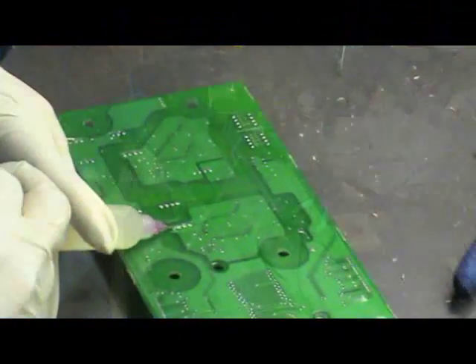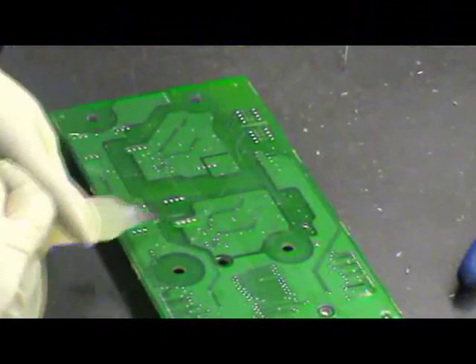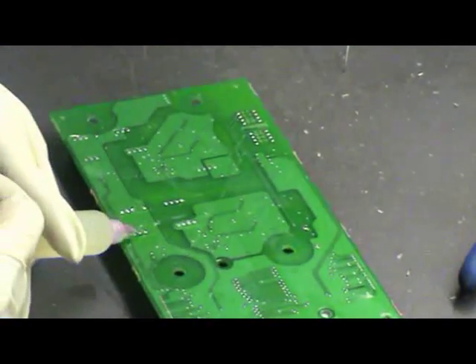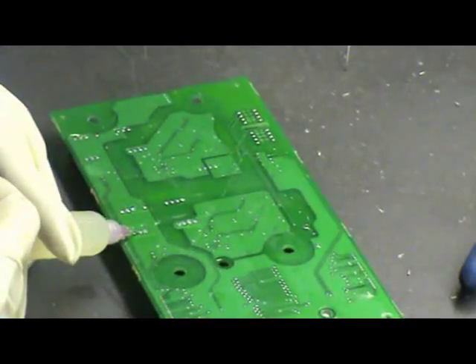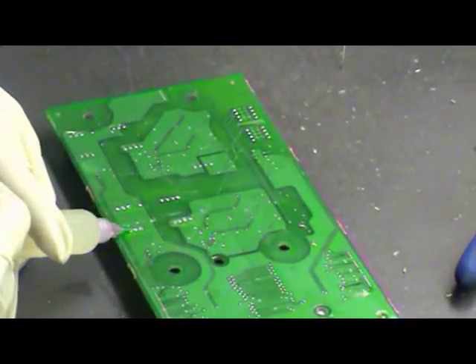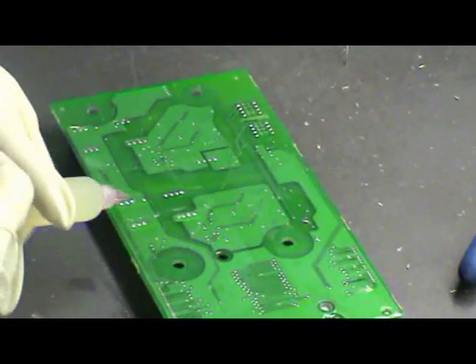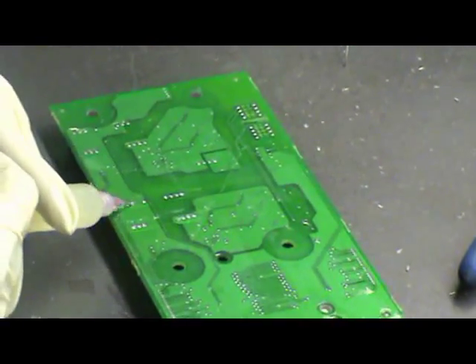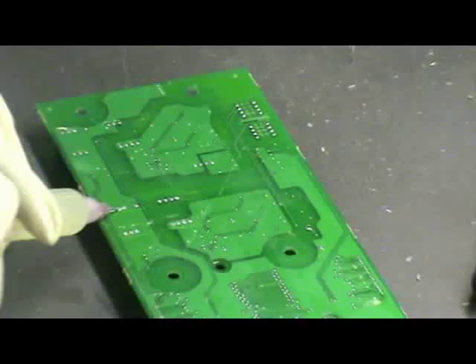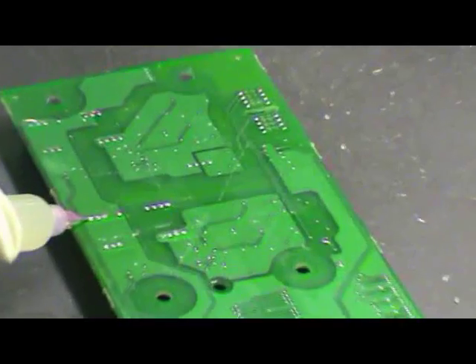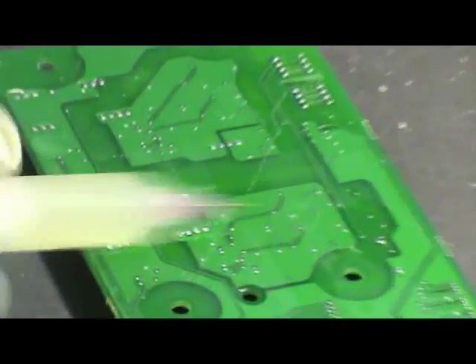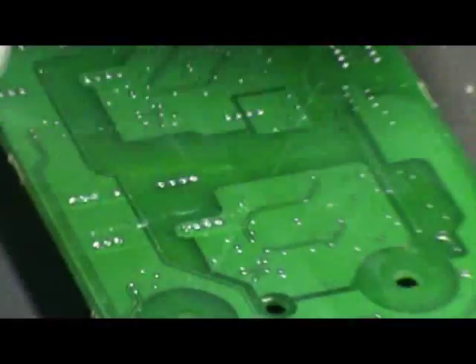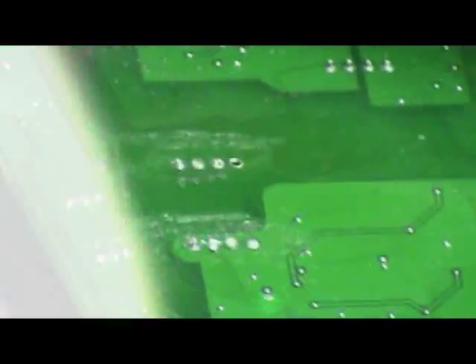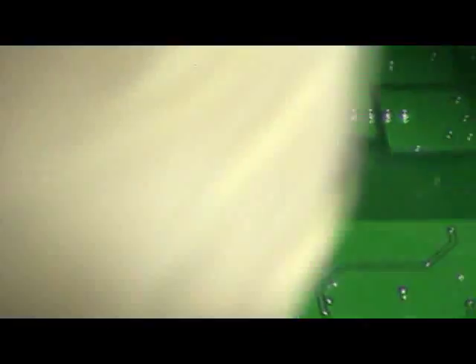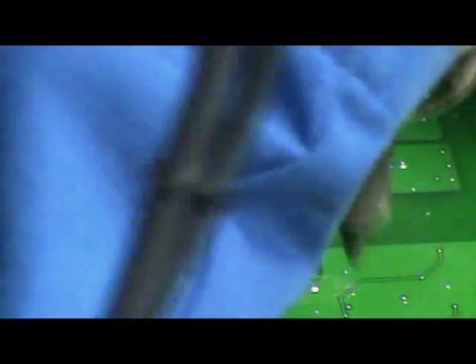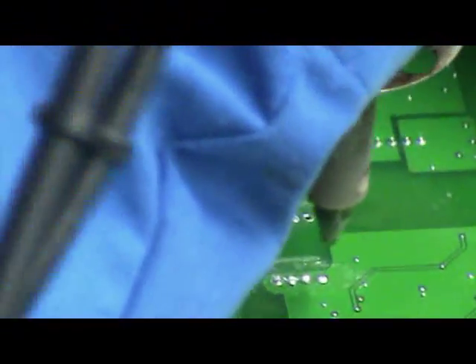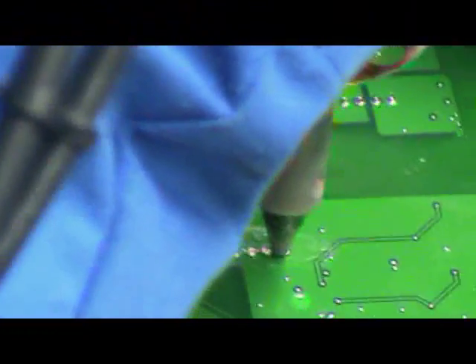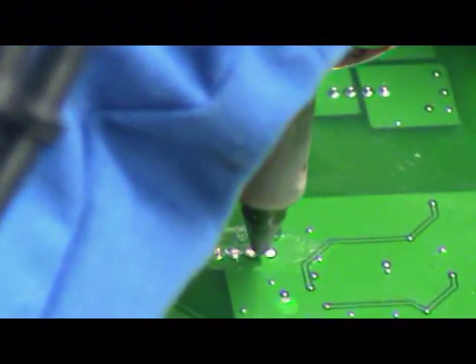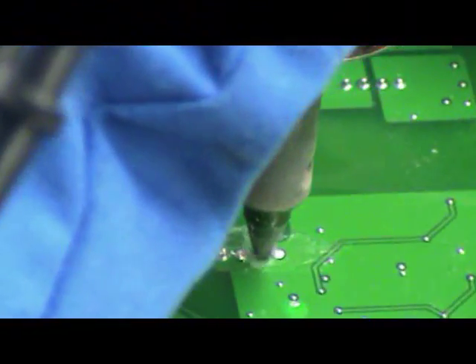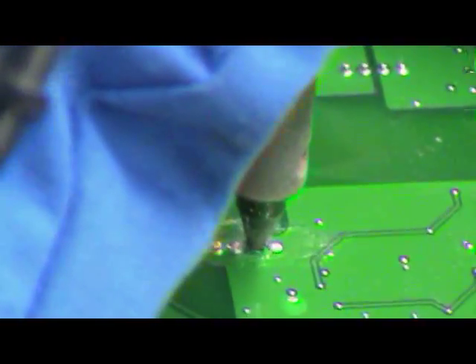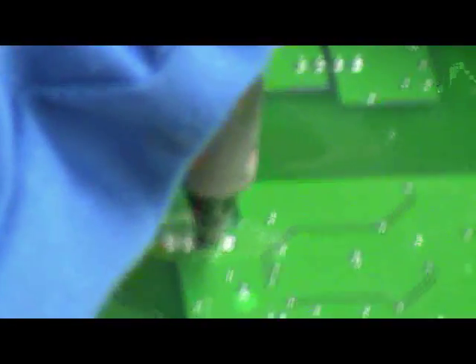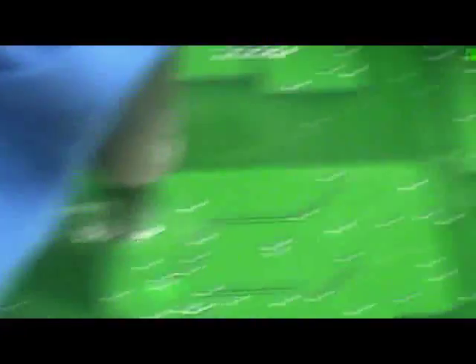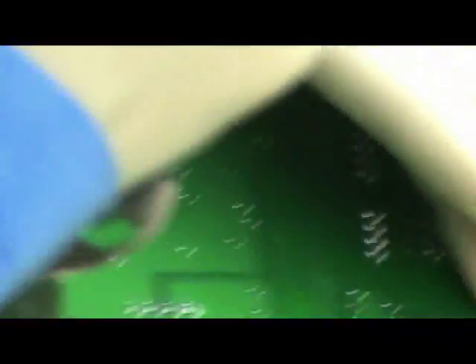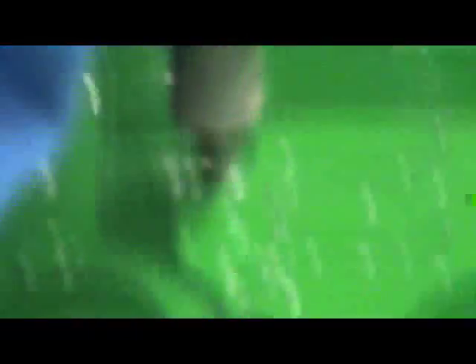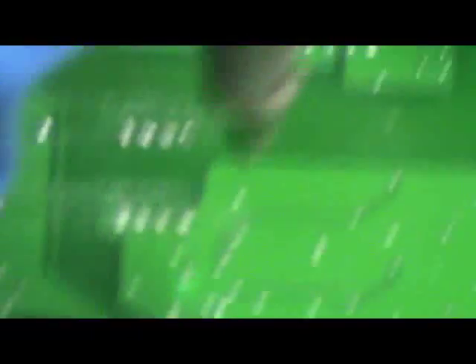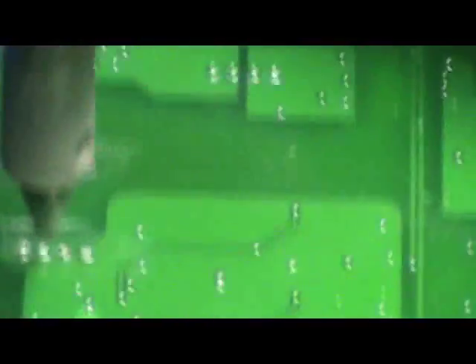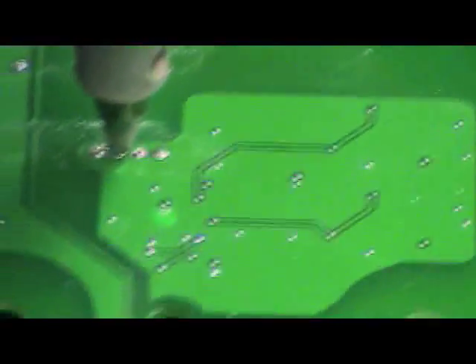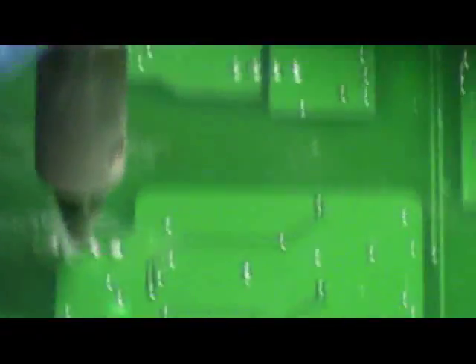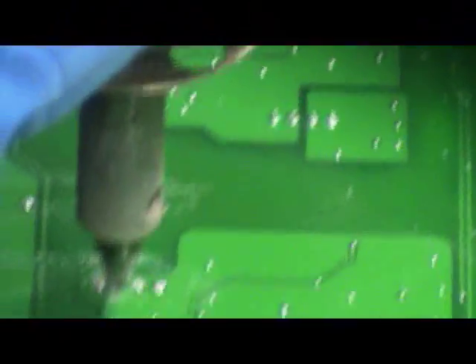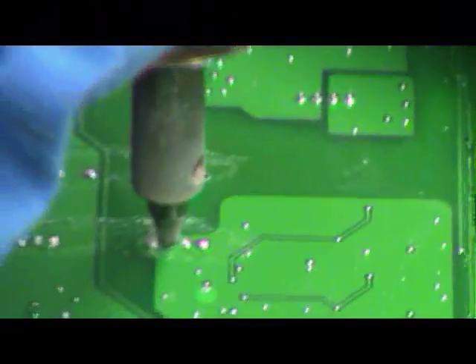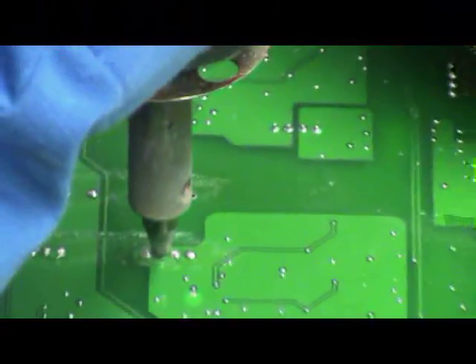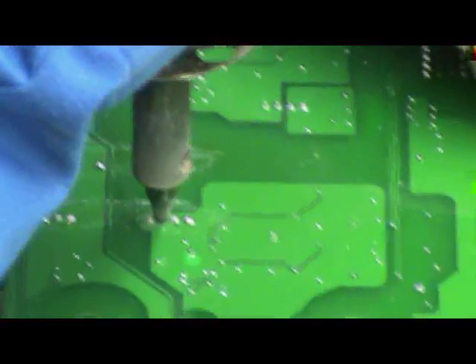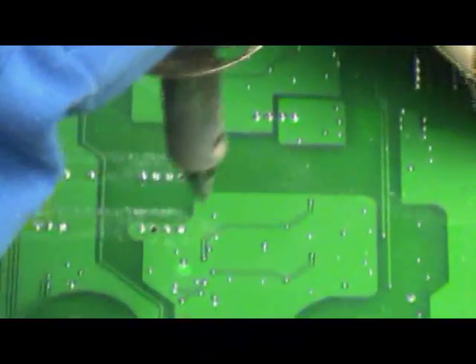Apply paste flux to all nine holes which need solder removed. Using a desoldering station, individually remove the solder from each of the holes.